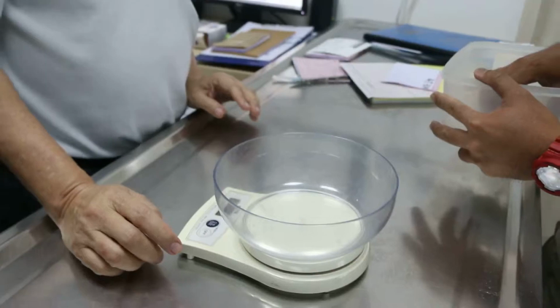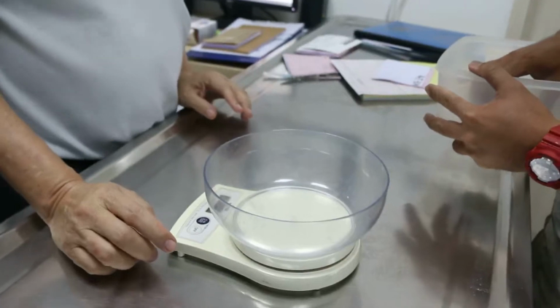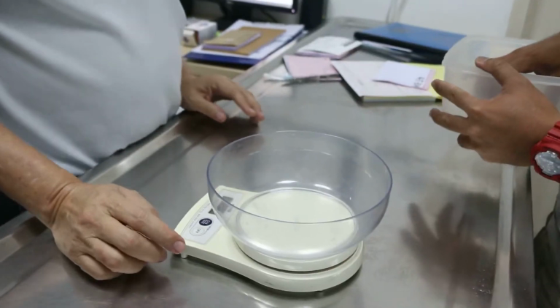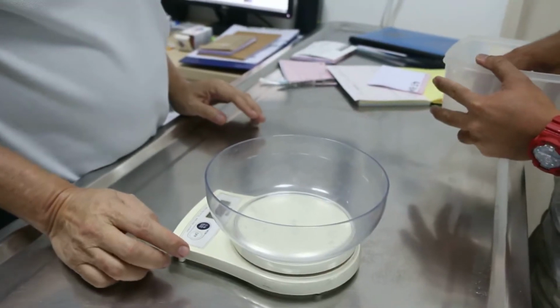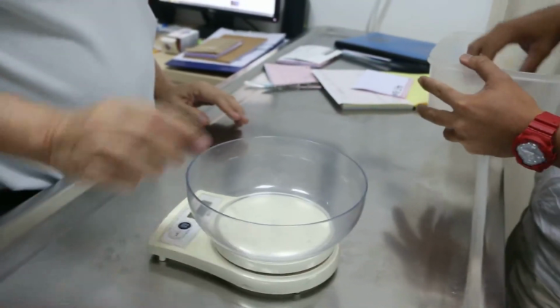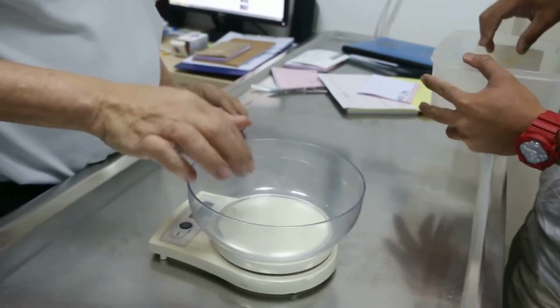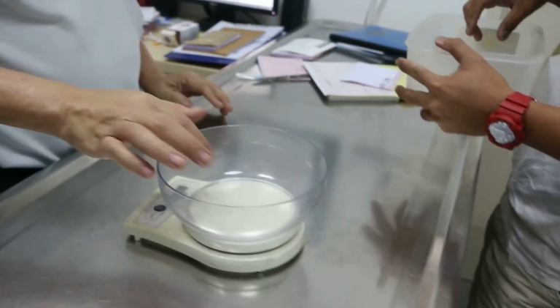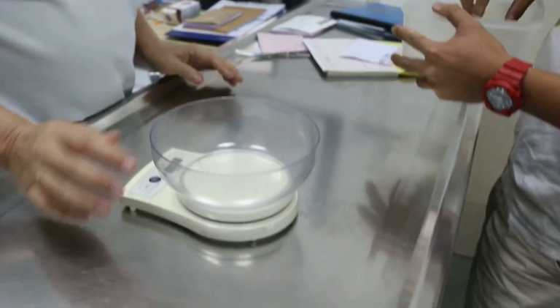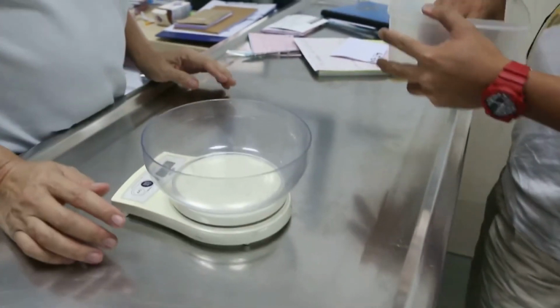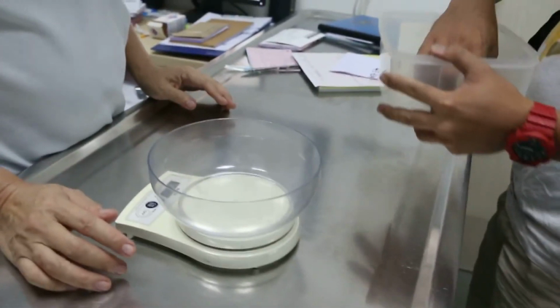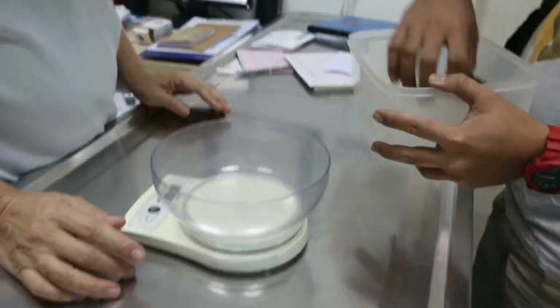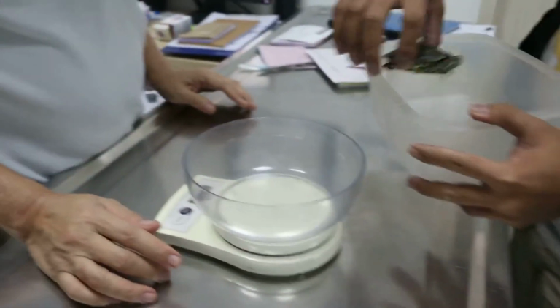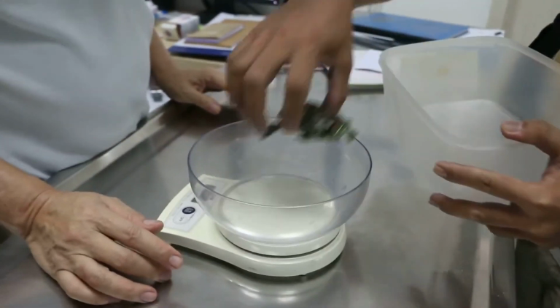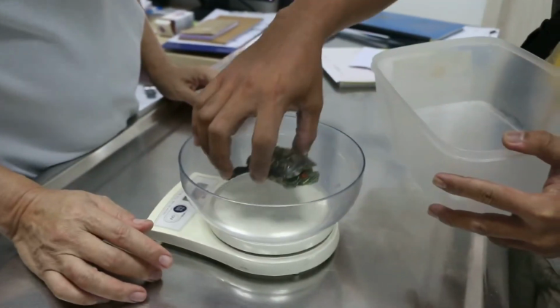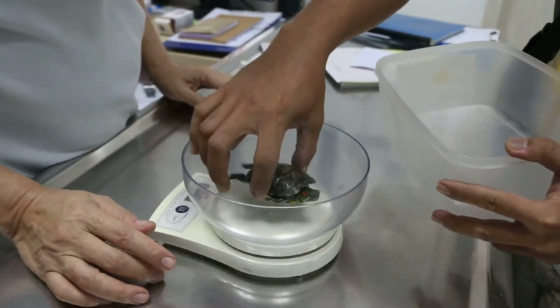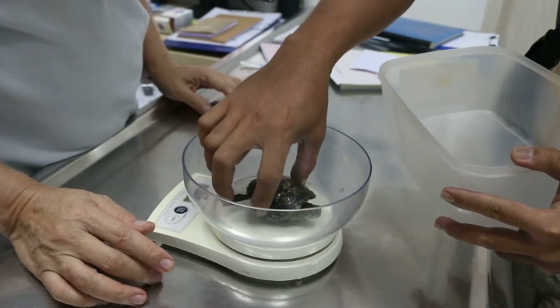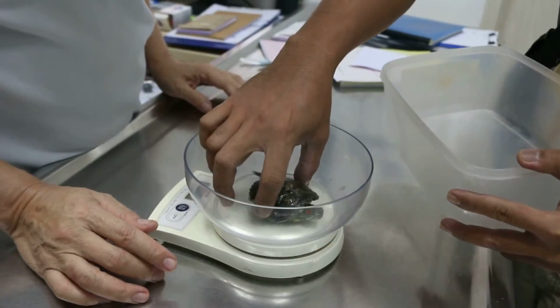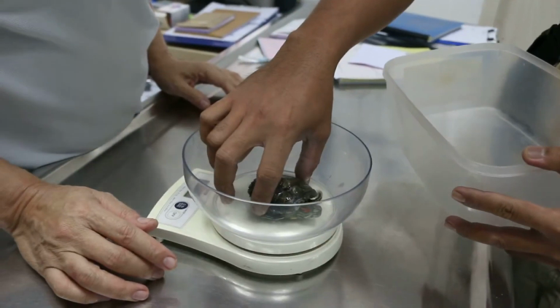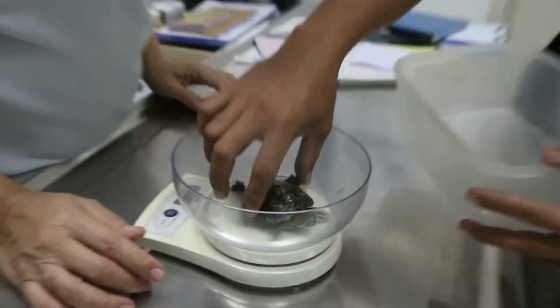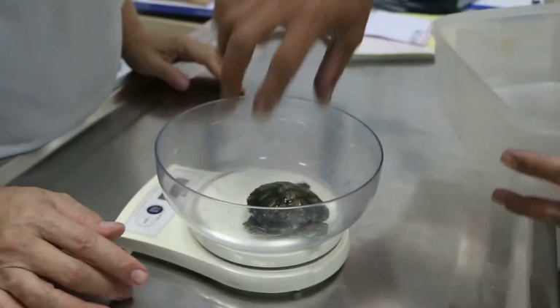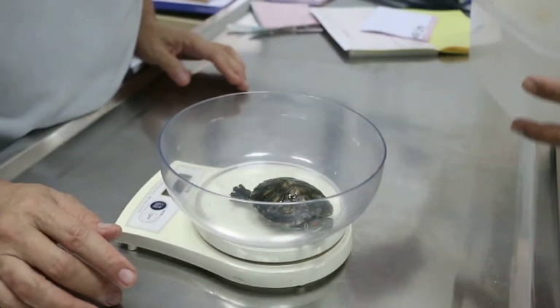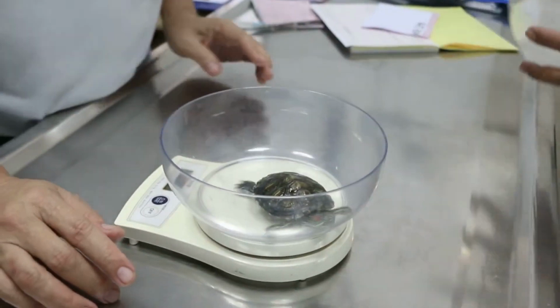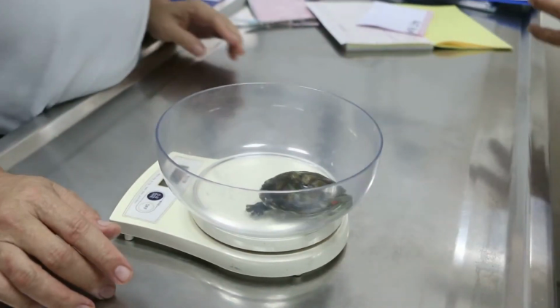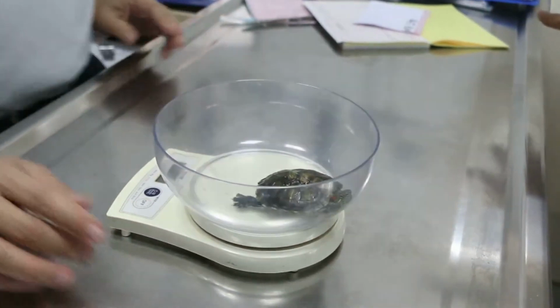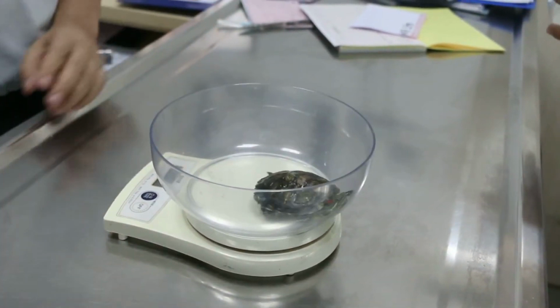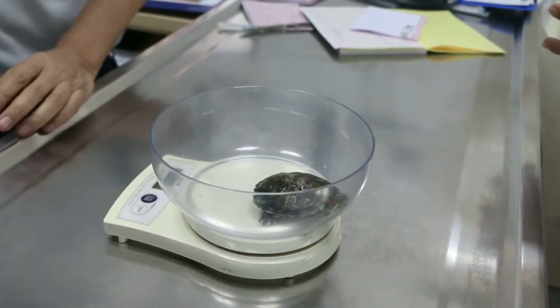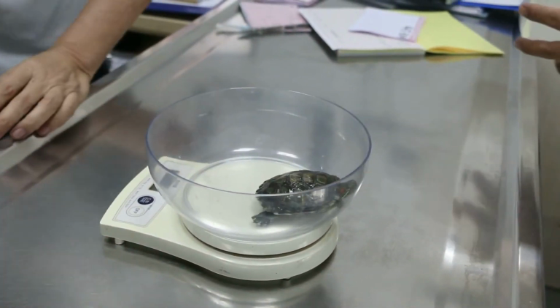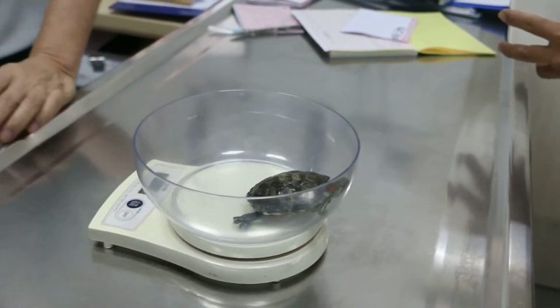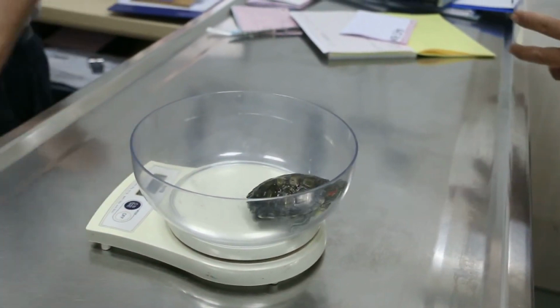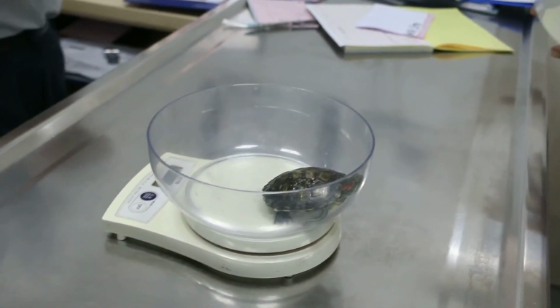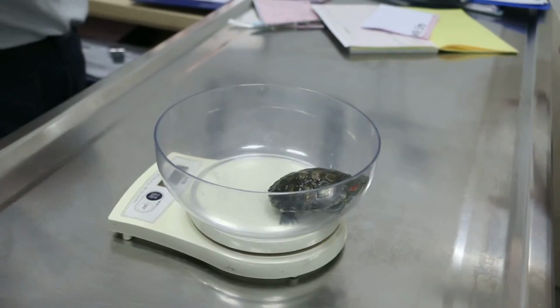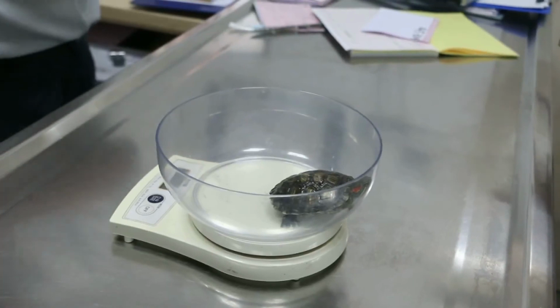December 26, 2004. How old is the terrapin? I think it's one year plus.